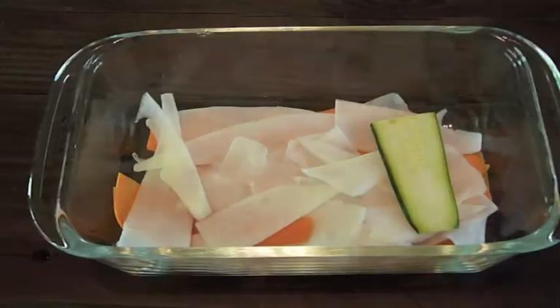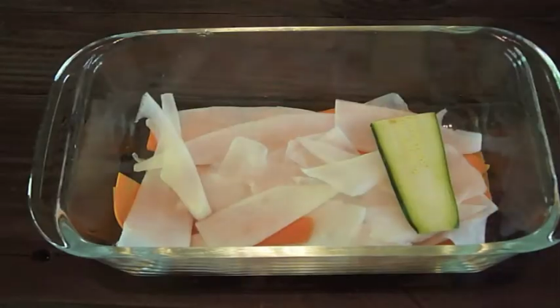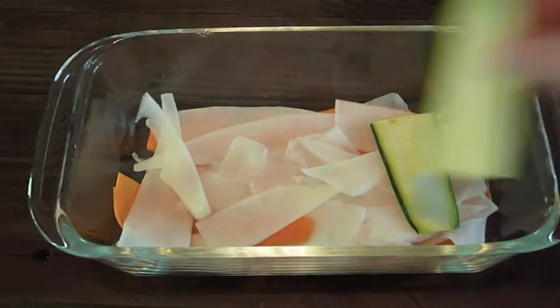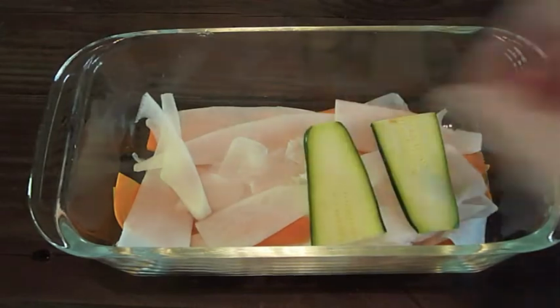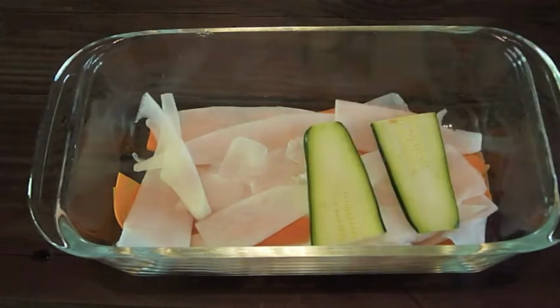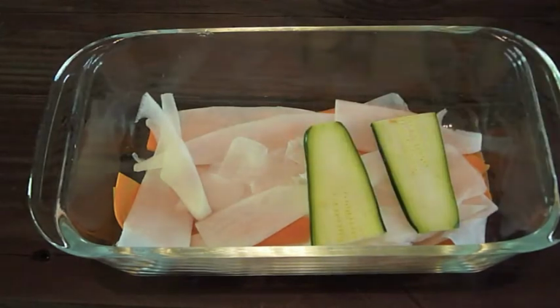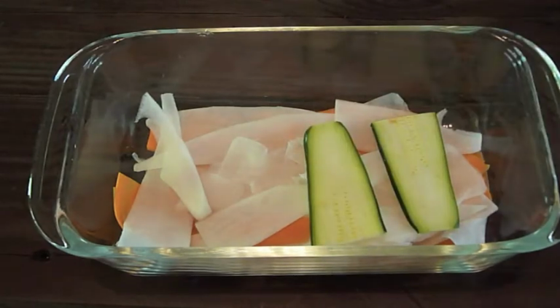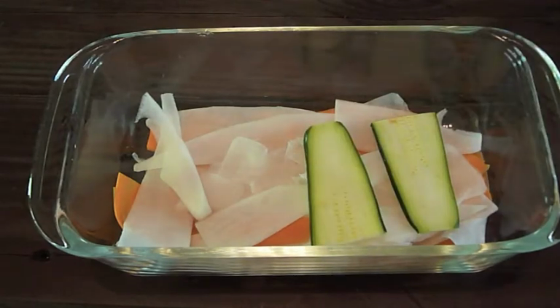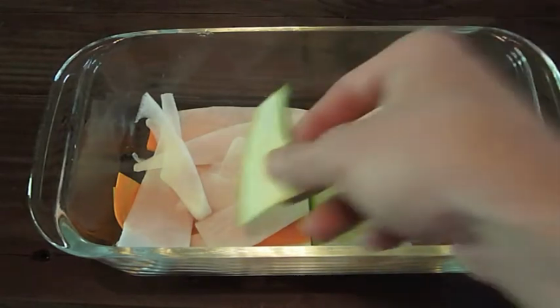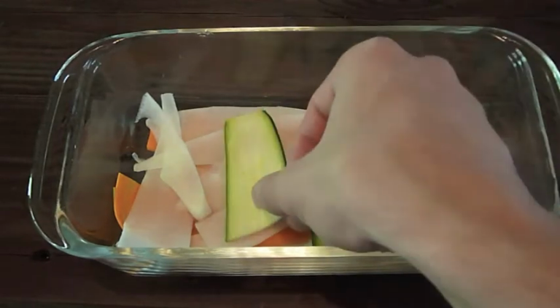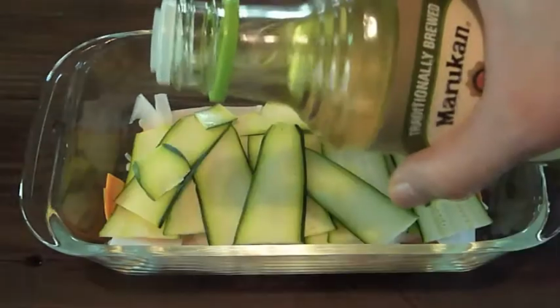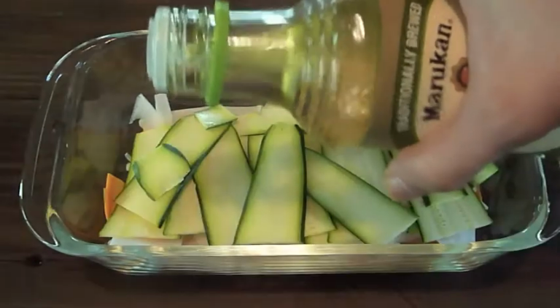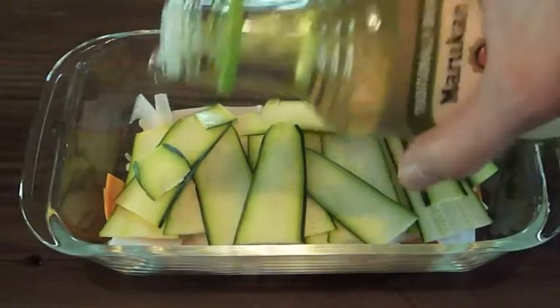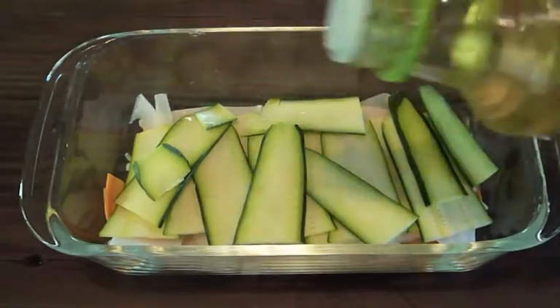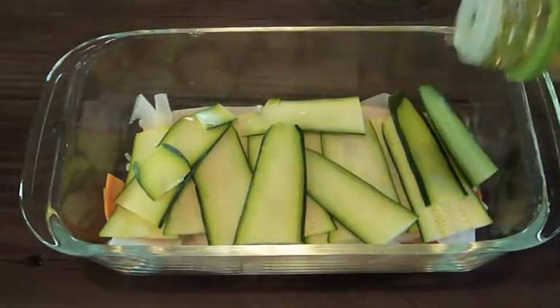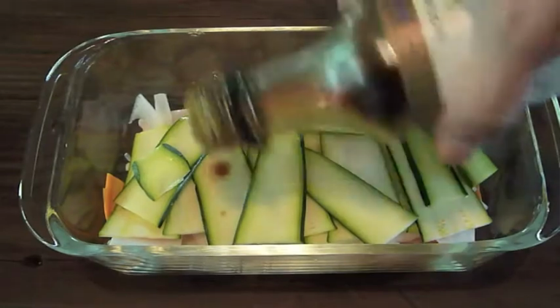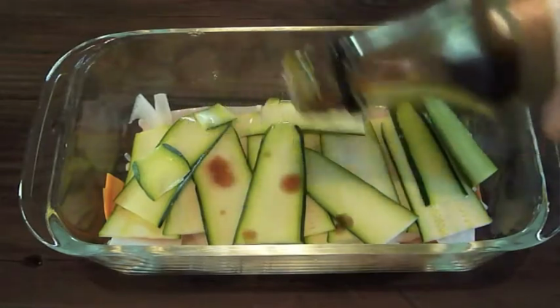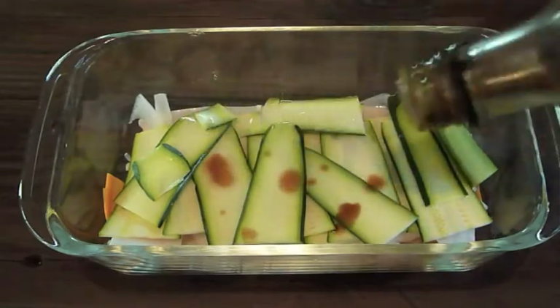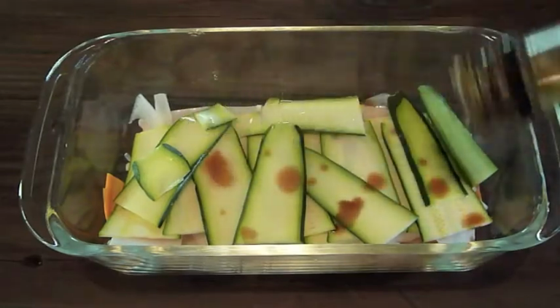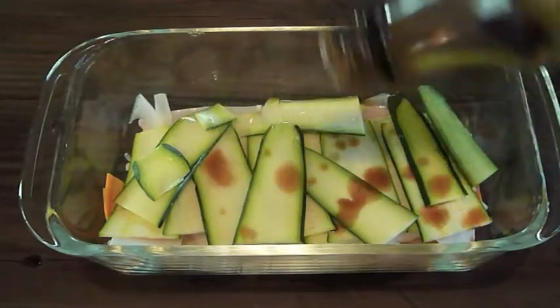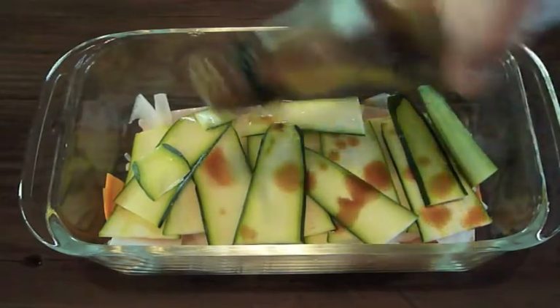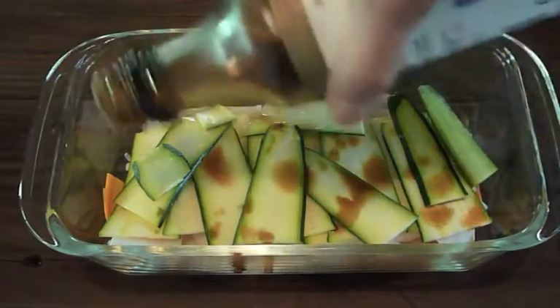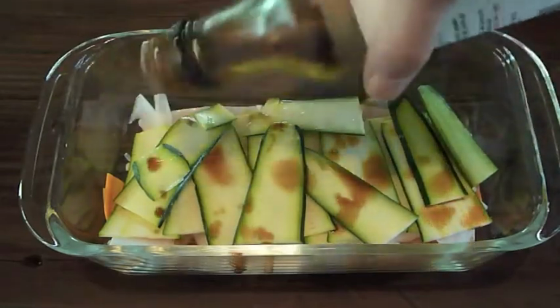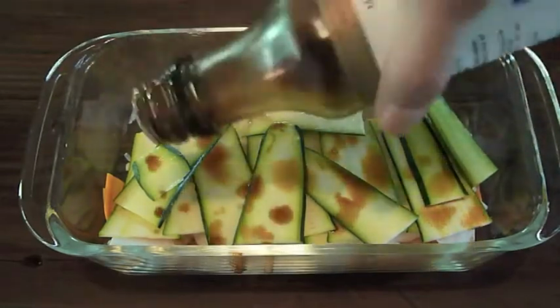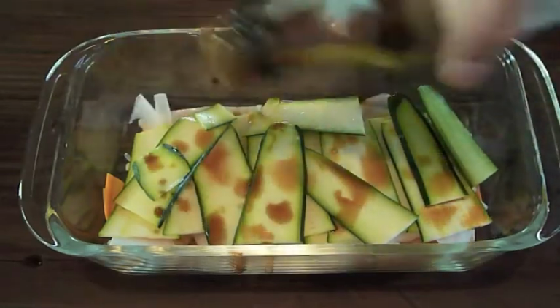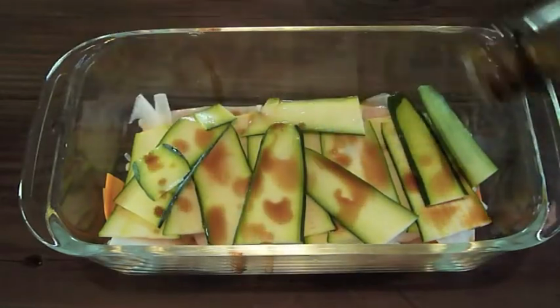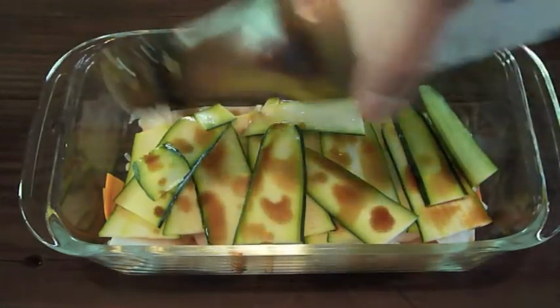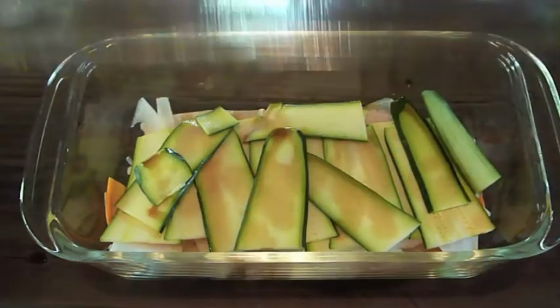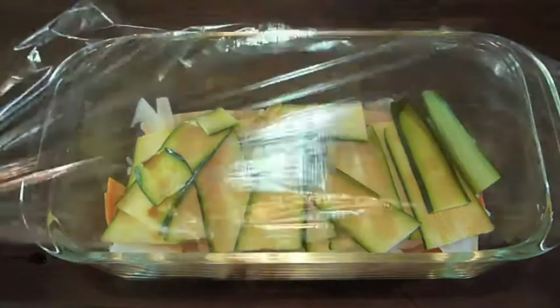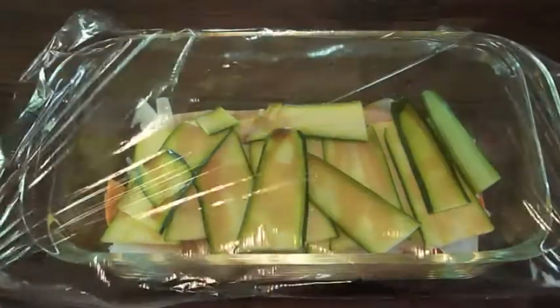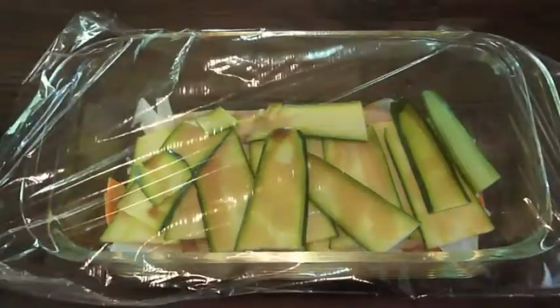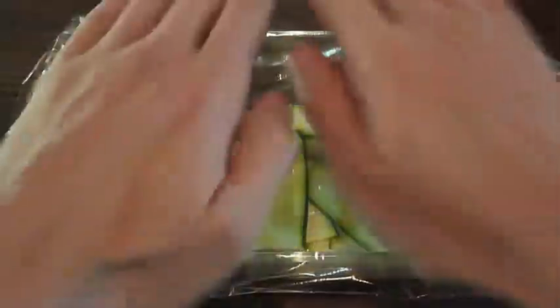Layer the vegetables in a bowl and drizzle with a little rice vinegar and soy sauce. Cover and store in the fridge.